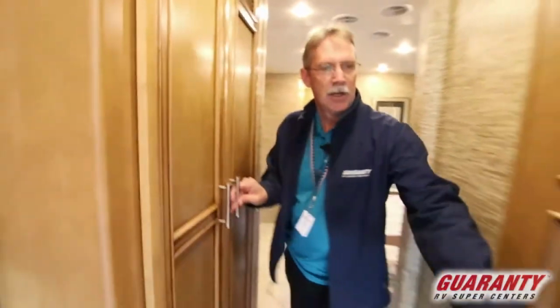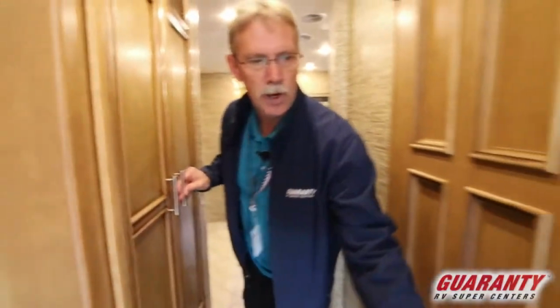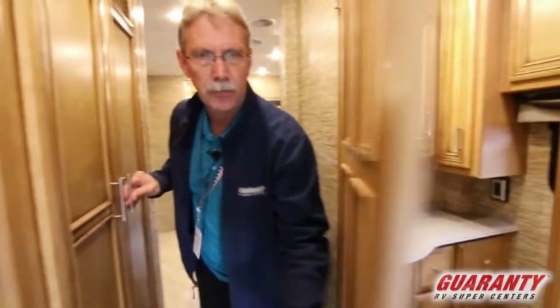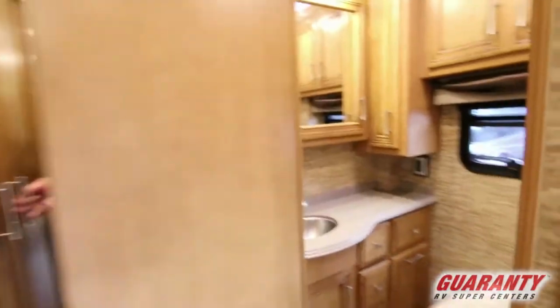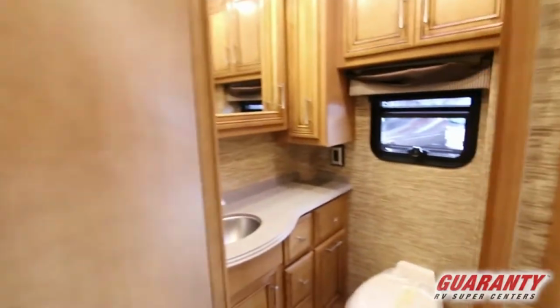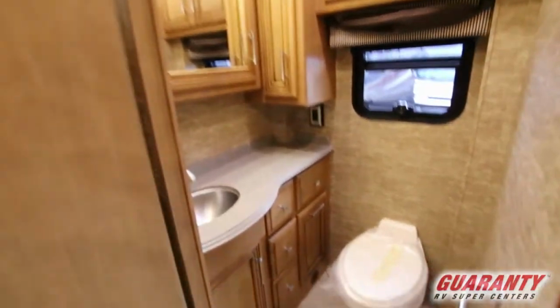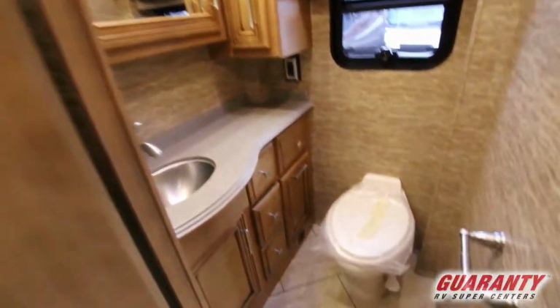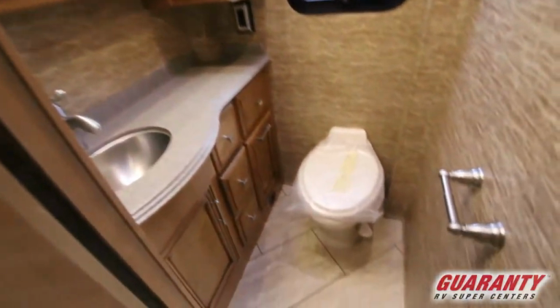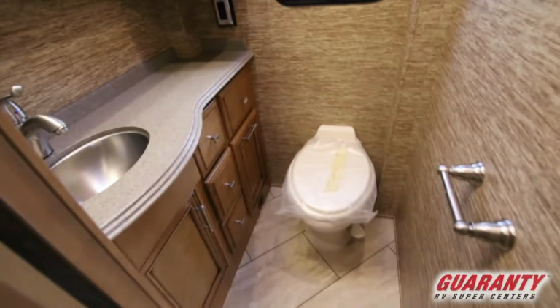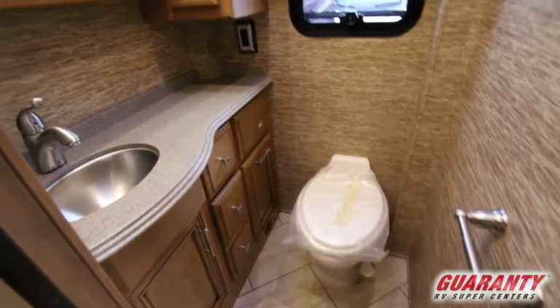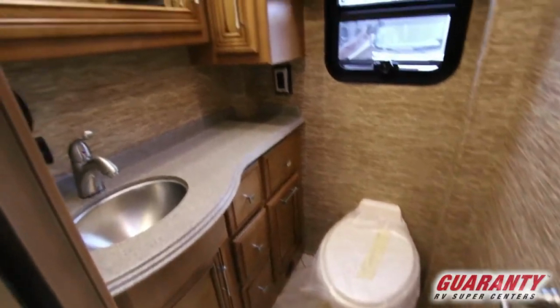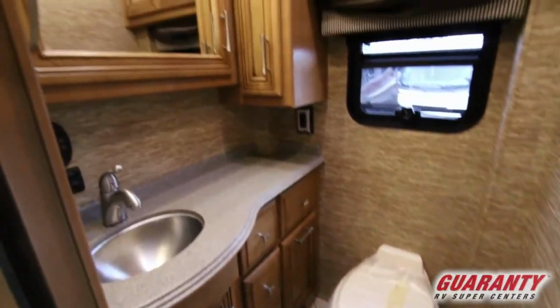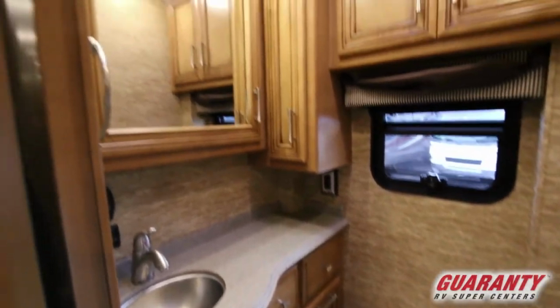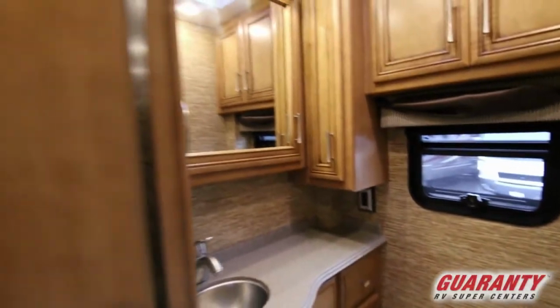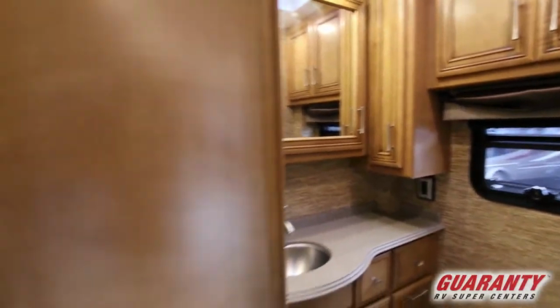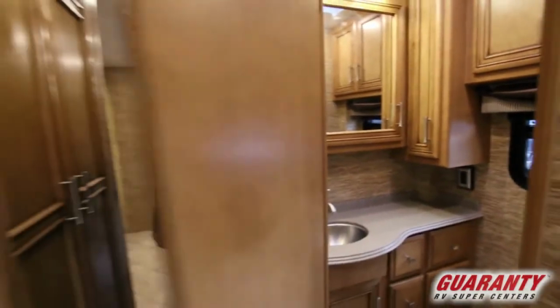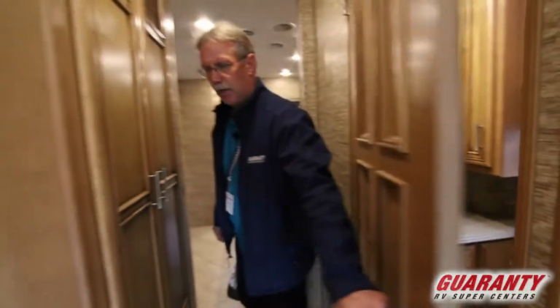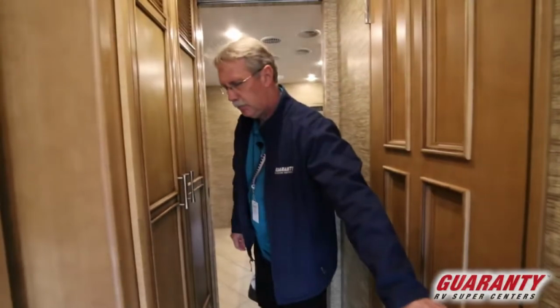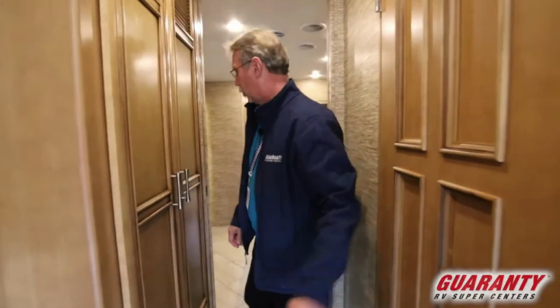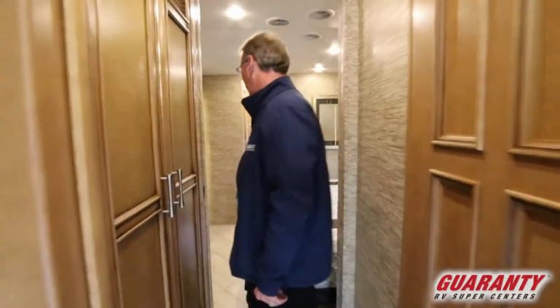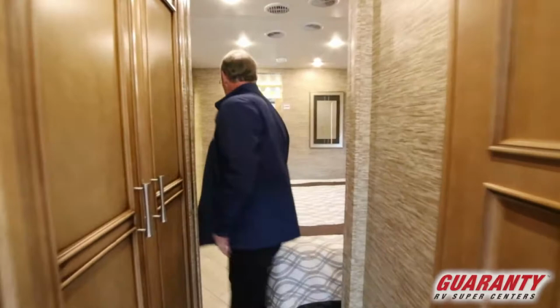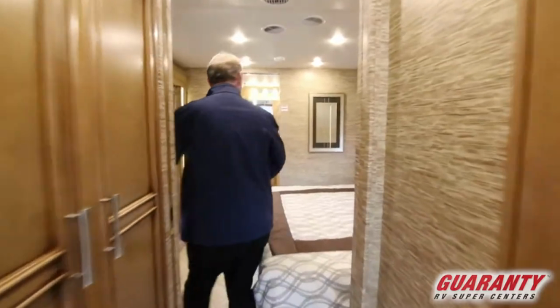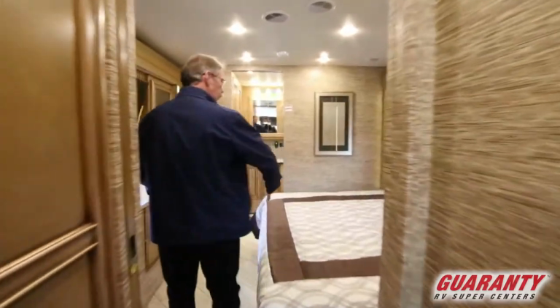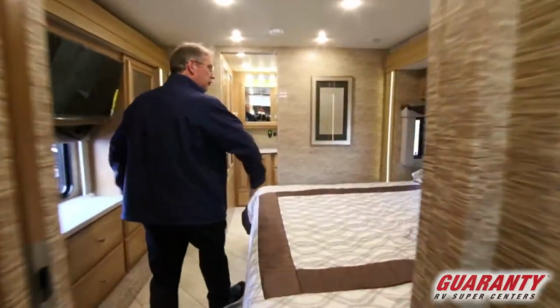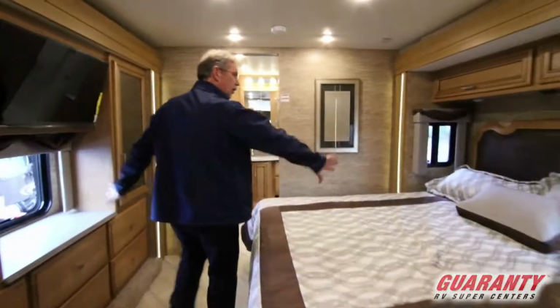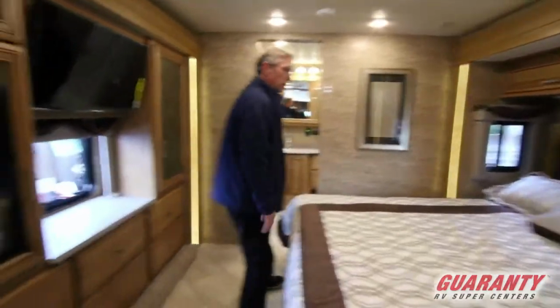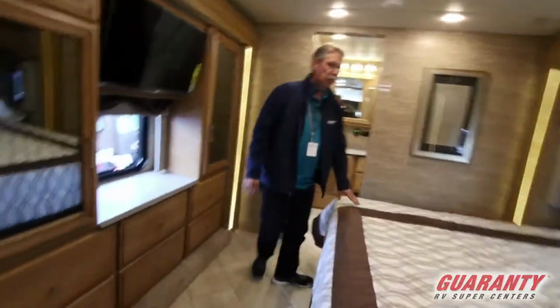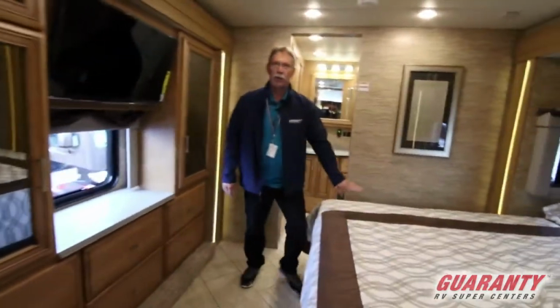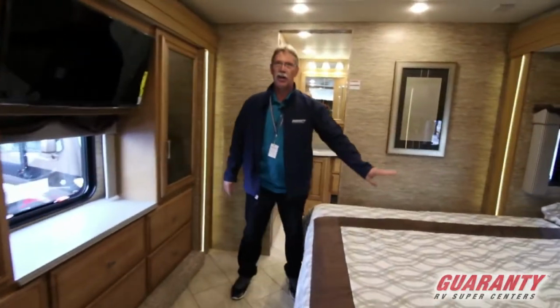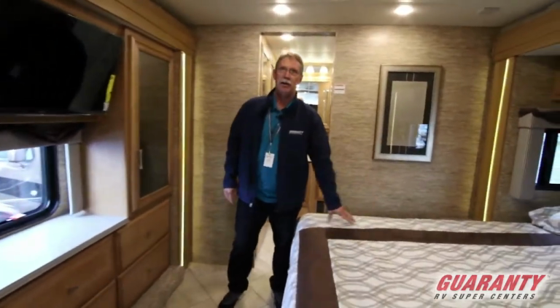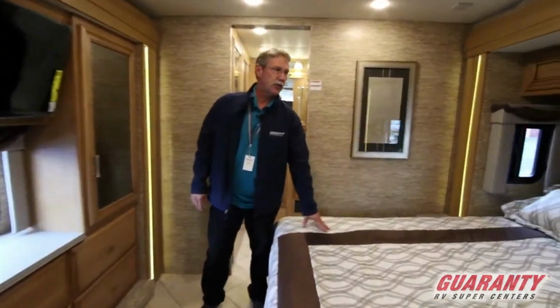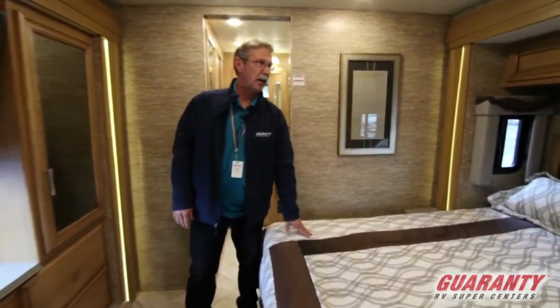Here's one of the bathrooms — so this is a bath and a half. Coming back into the bedroom, the quad slide coach gives you two slides back here that really open it up for this king bed featured back here.